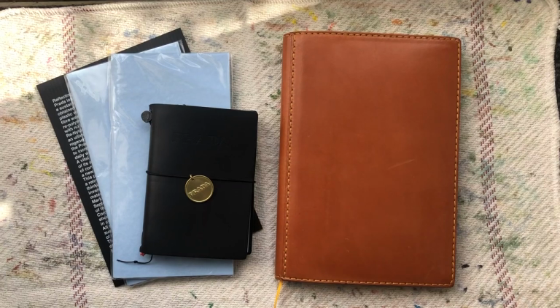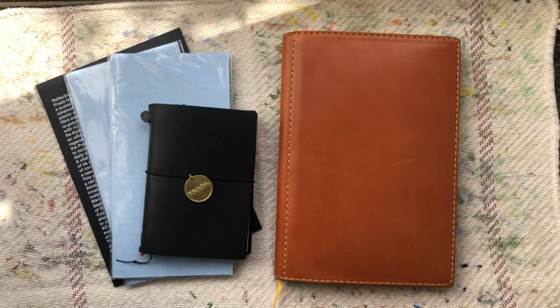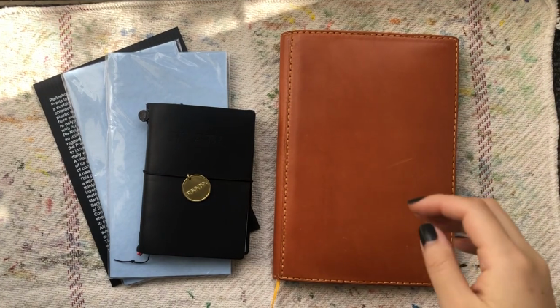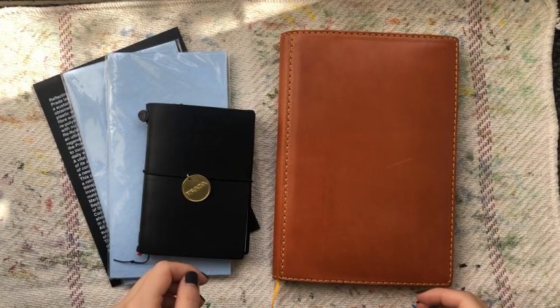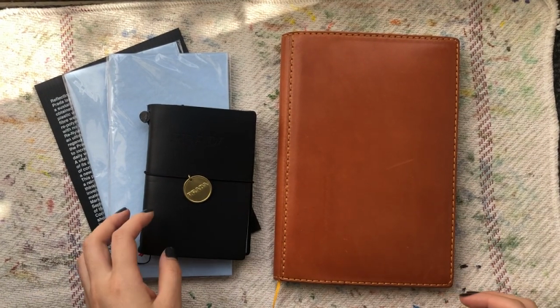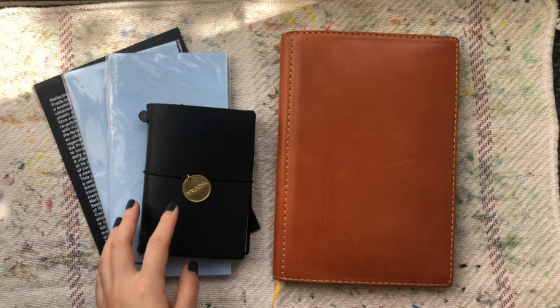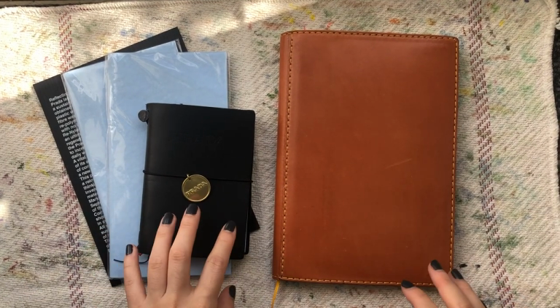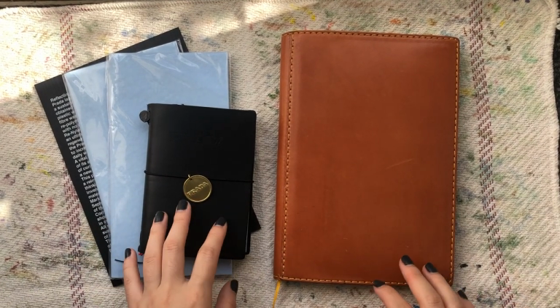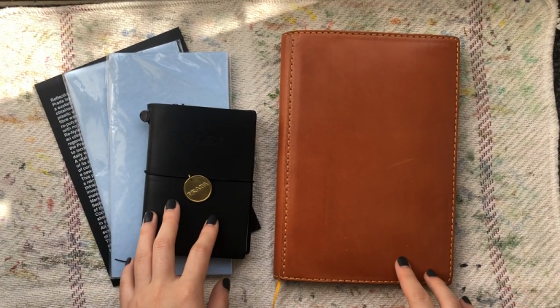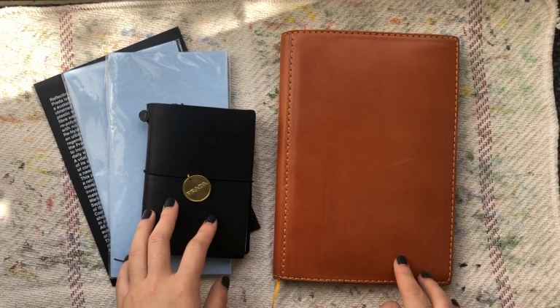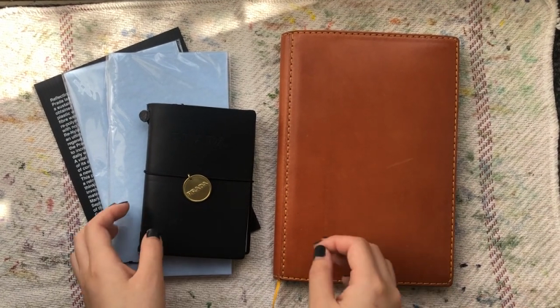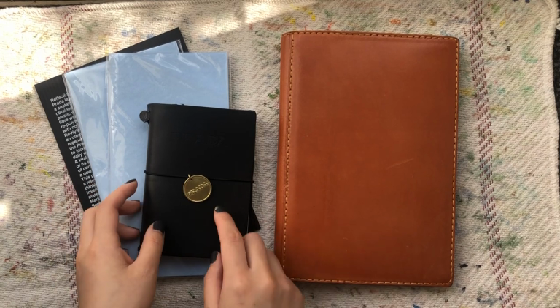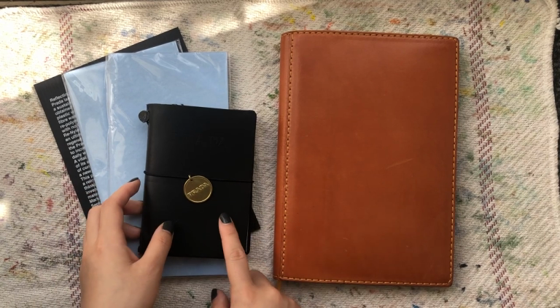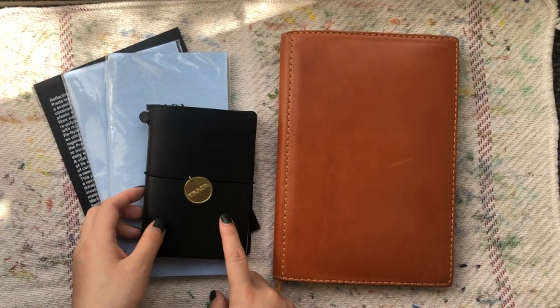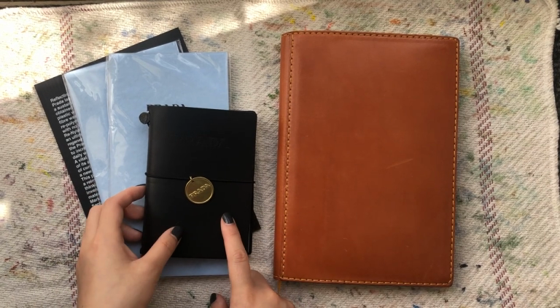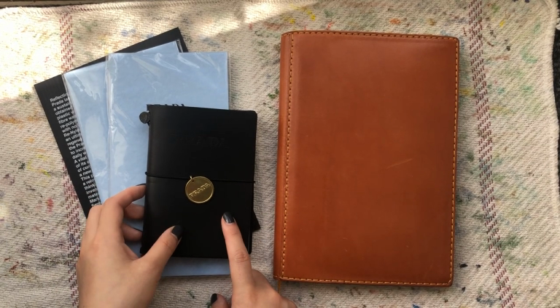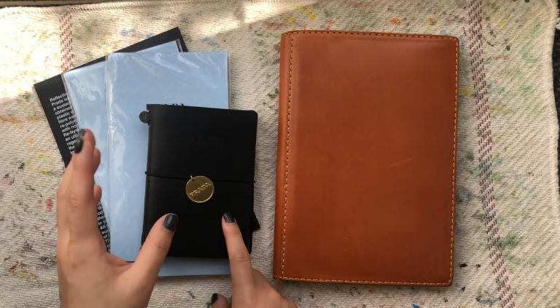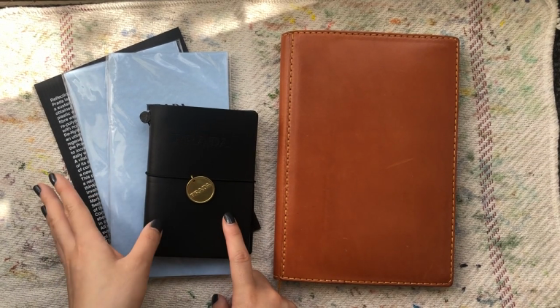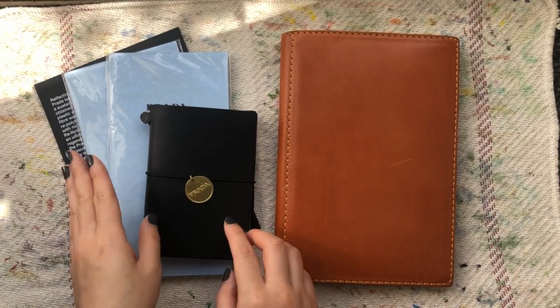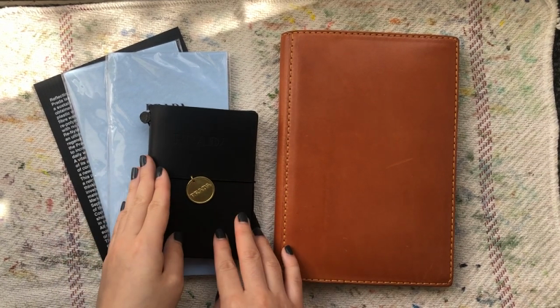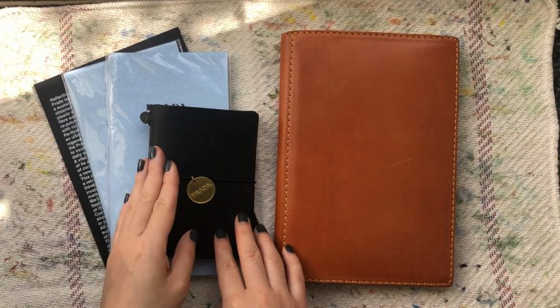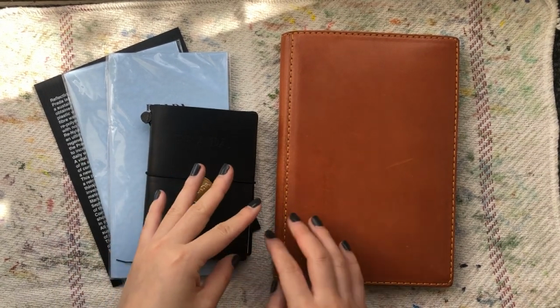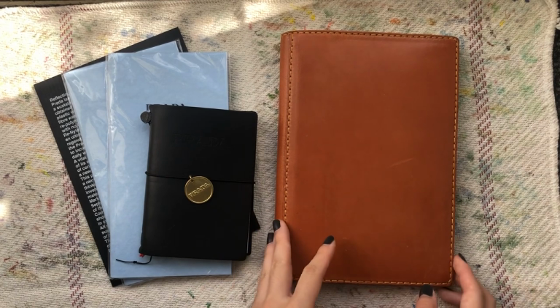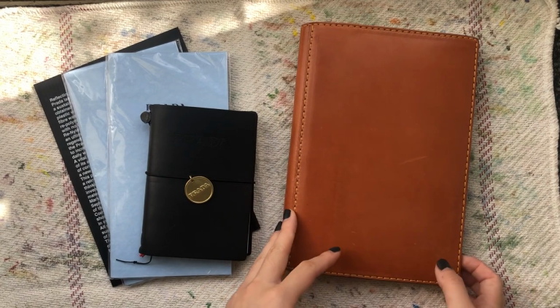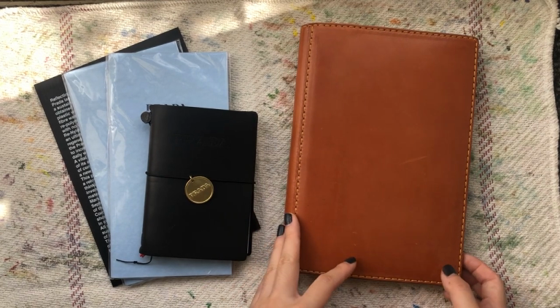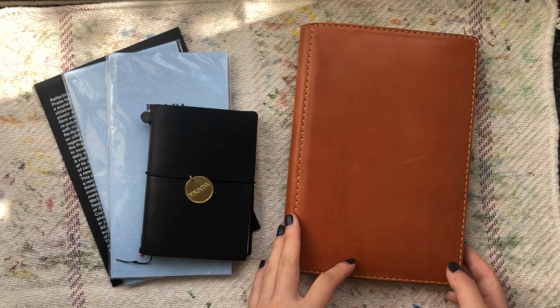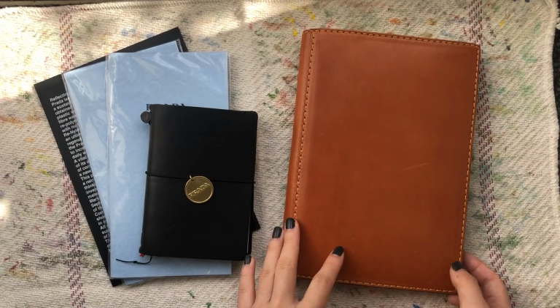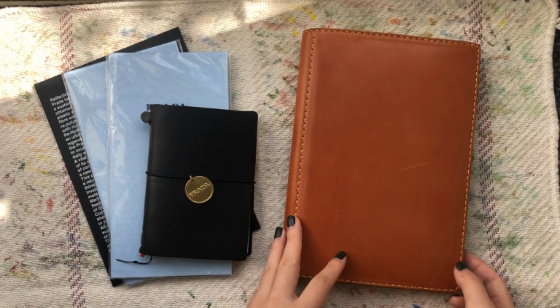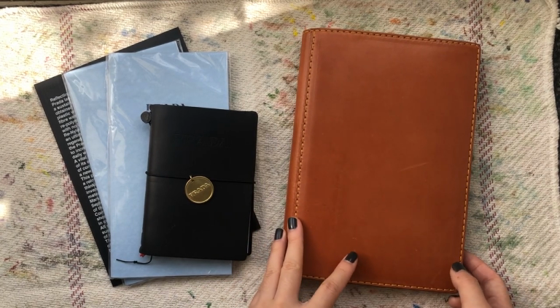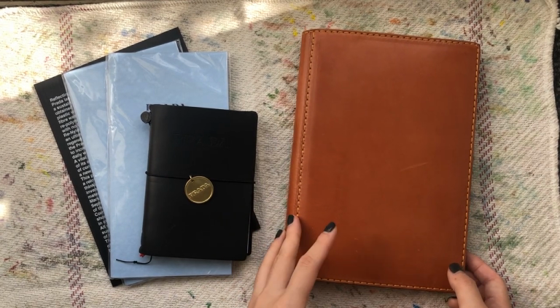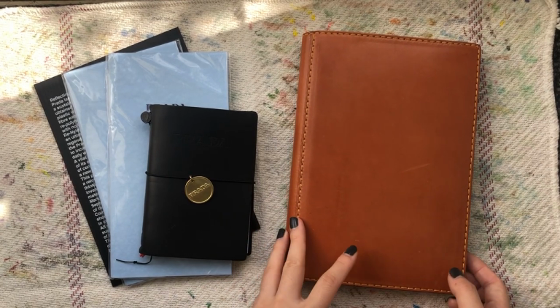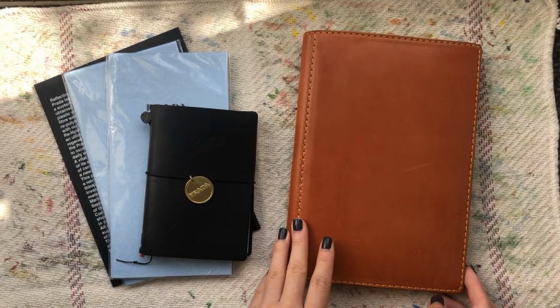Hey guys, welcome back. Today I thought I would do a little review on the Traveler's Company Prada collaboration products, and also talk a little bit about my newest Chic Sparrow Buy Sell Trade Group find.